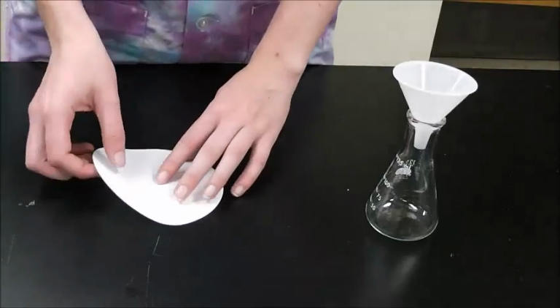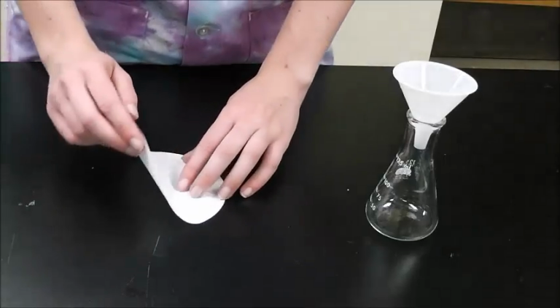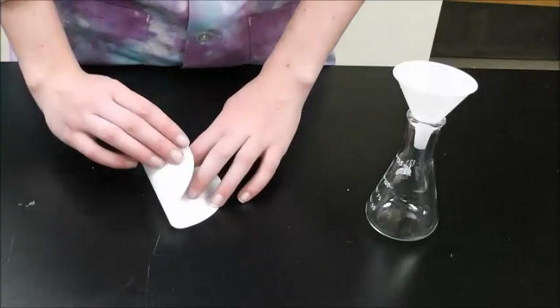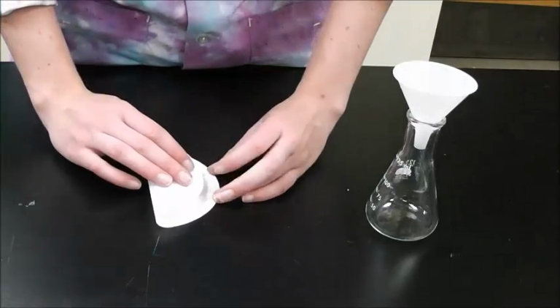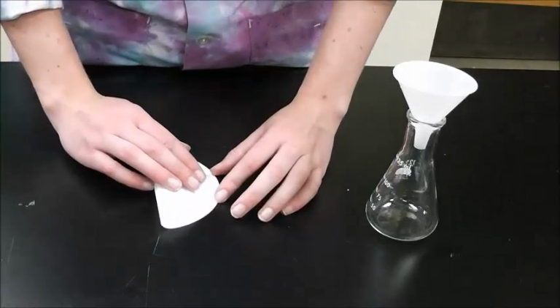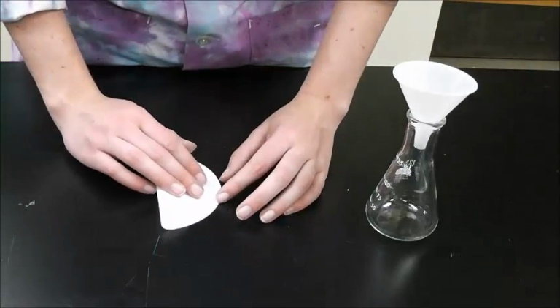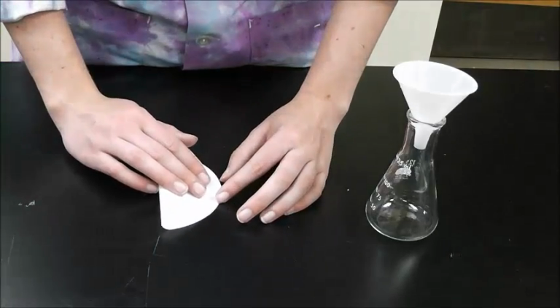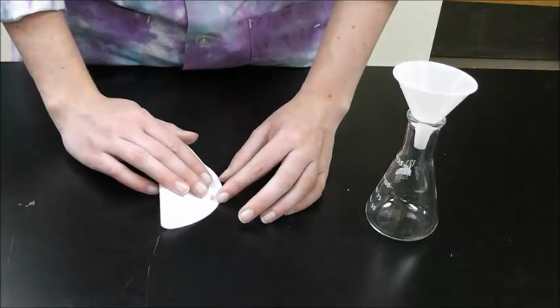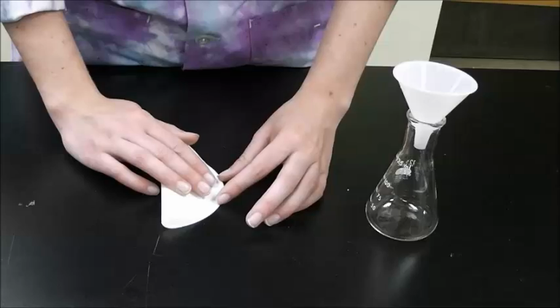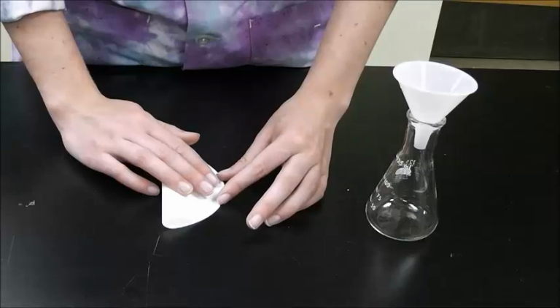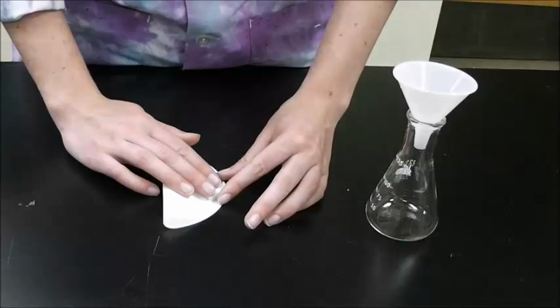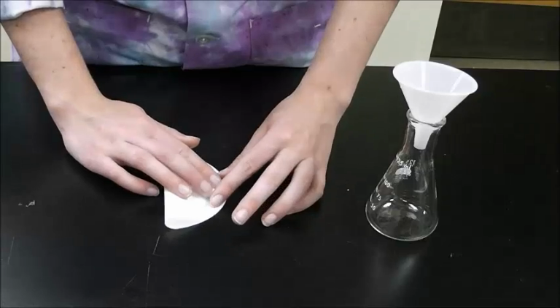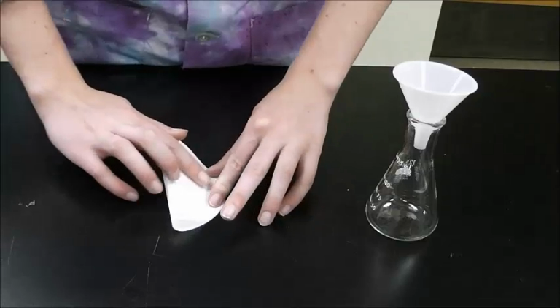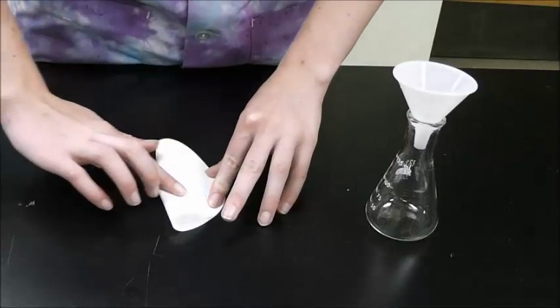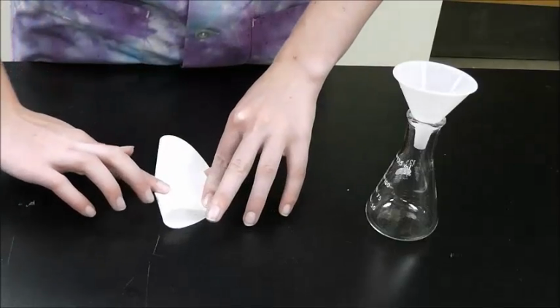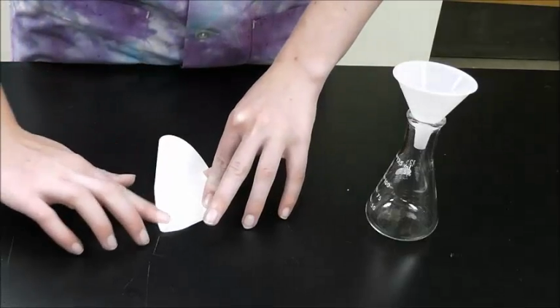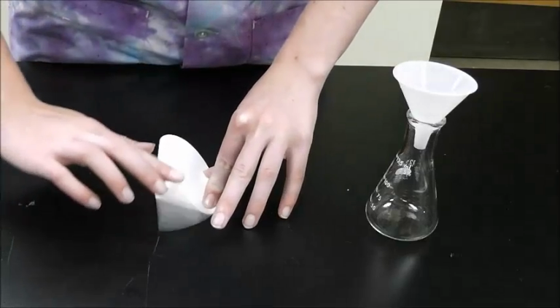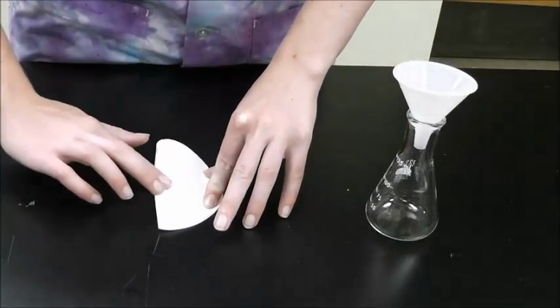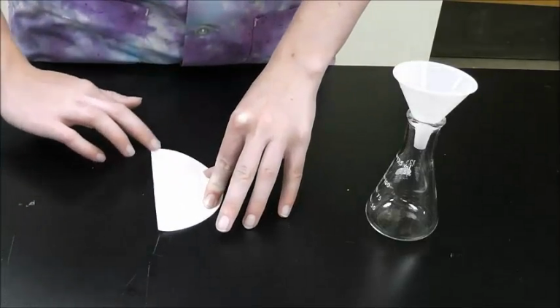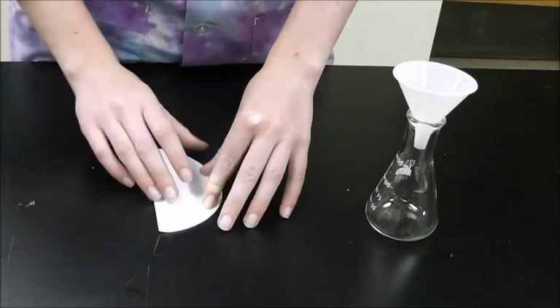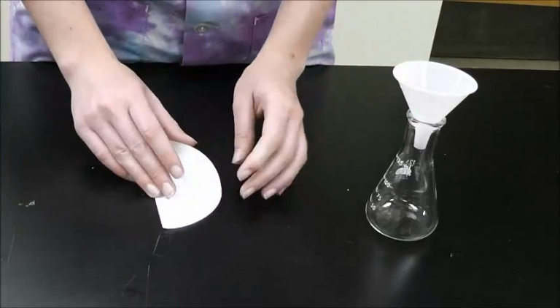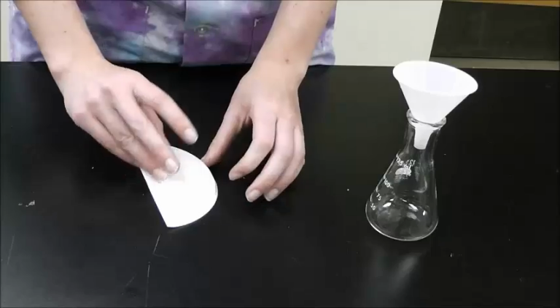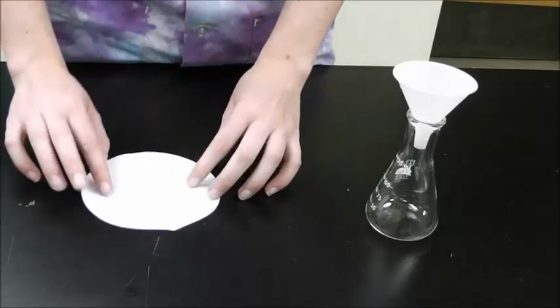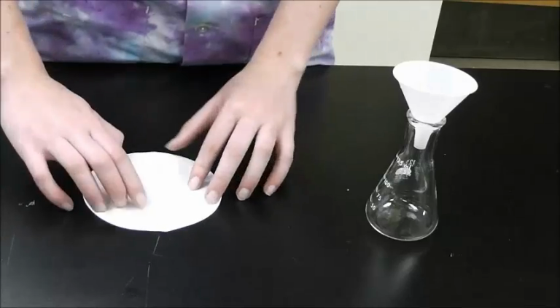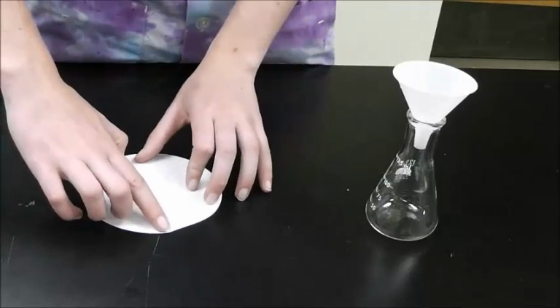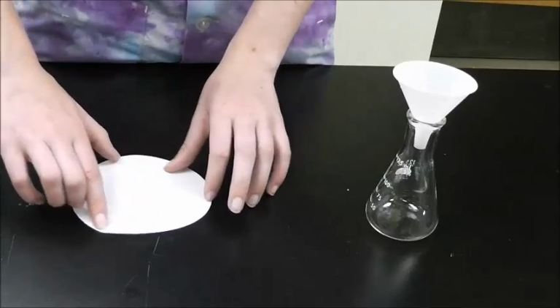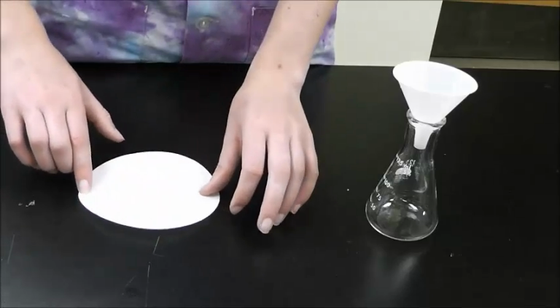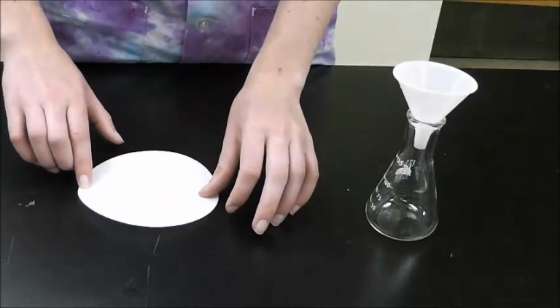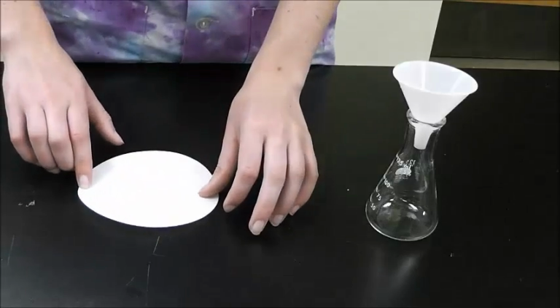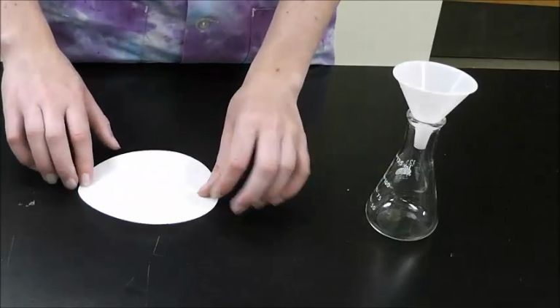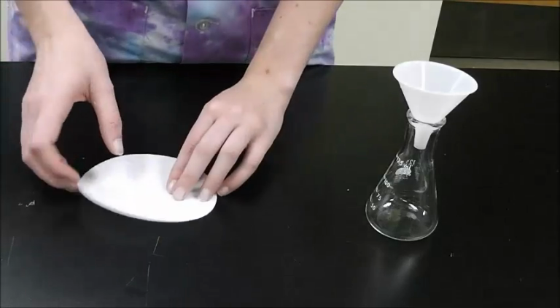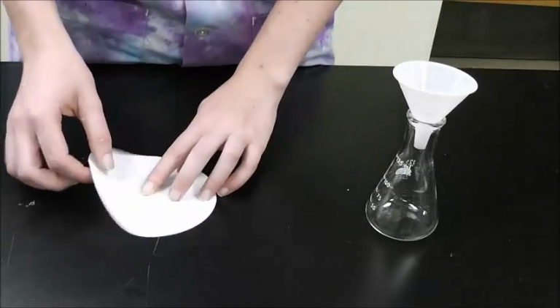To start, fold your filter paper in half. Then open it, rotate it 90 degrees, and fold it in half again.